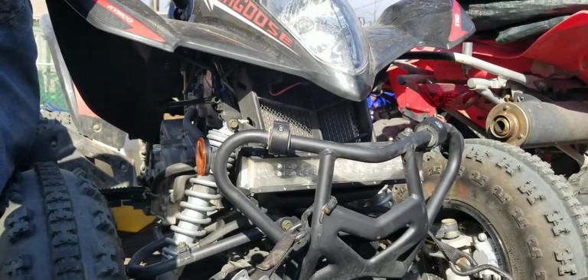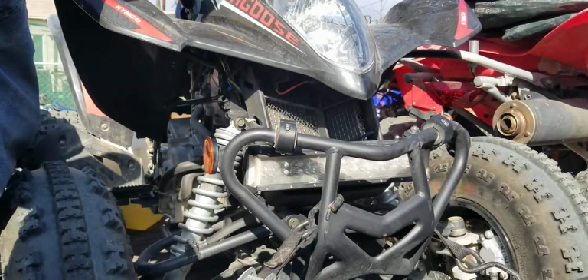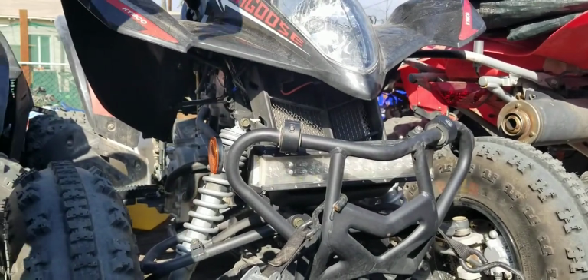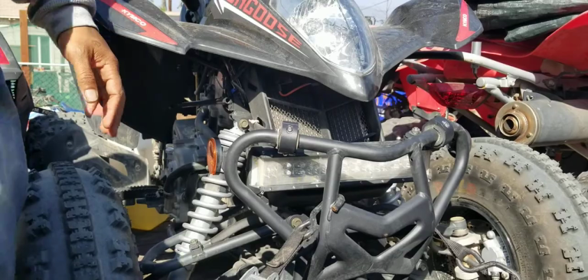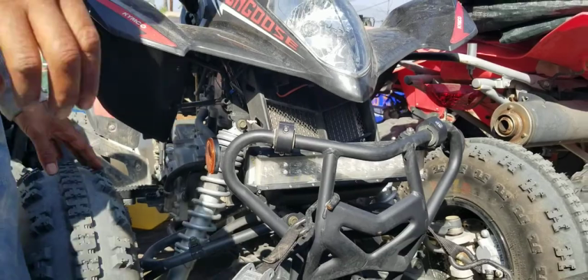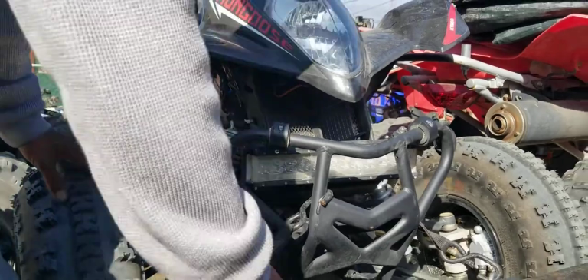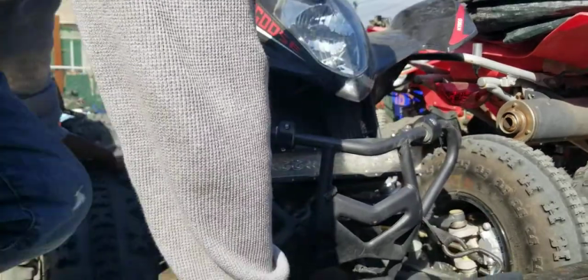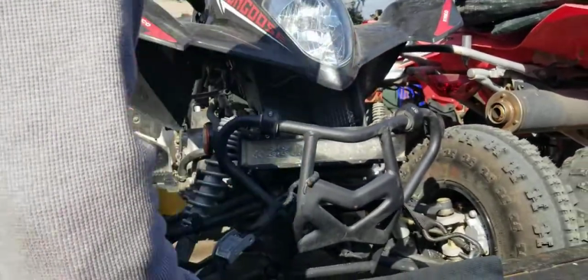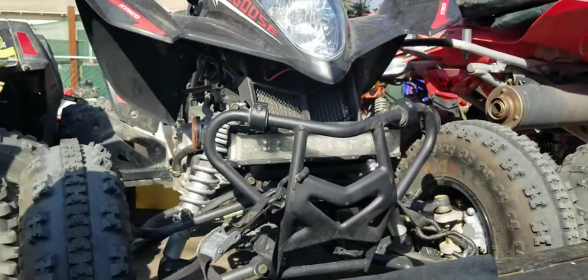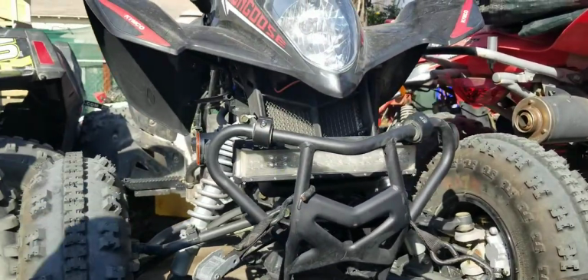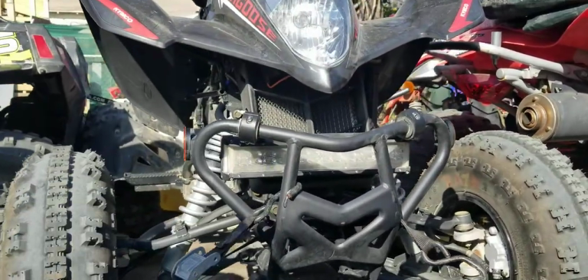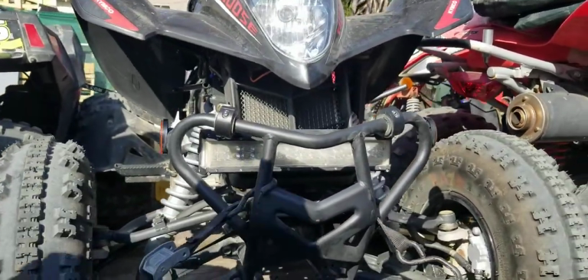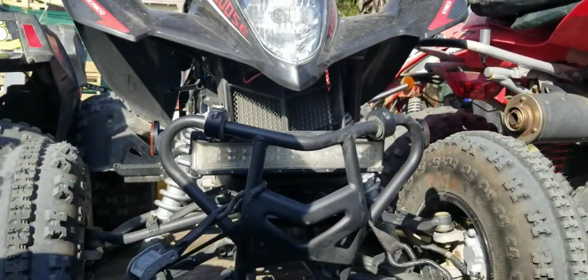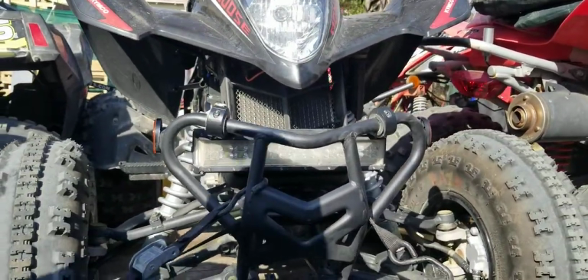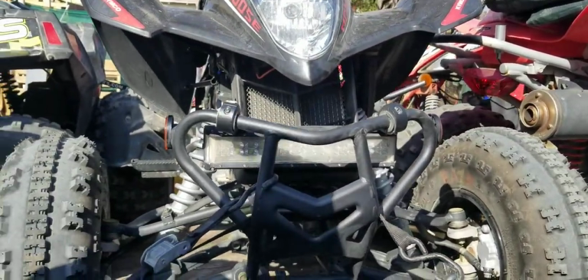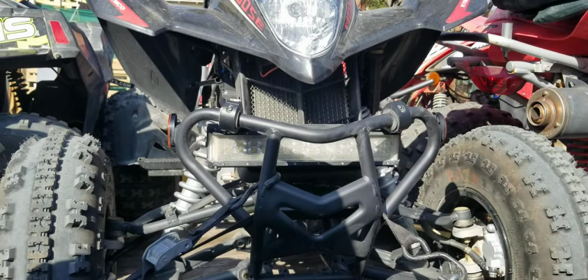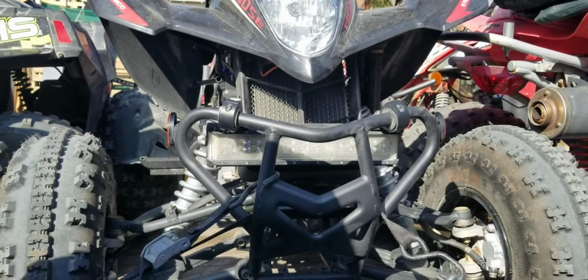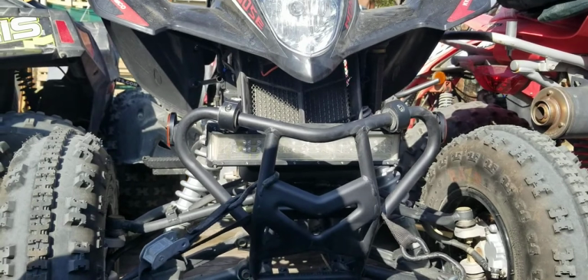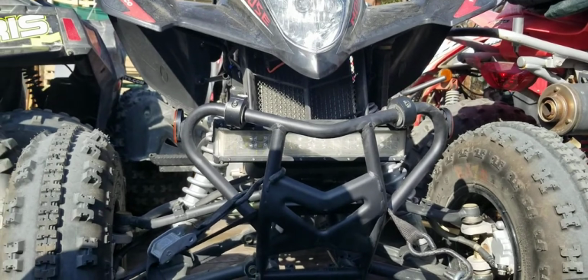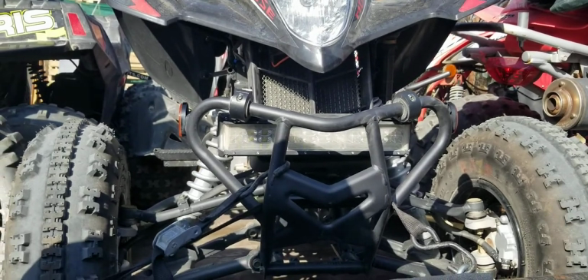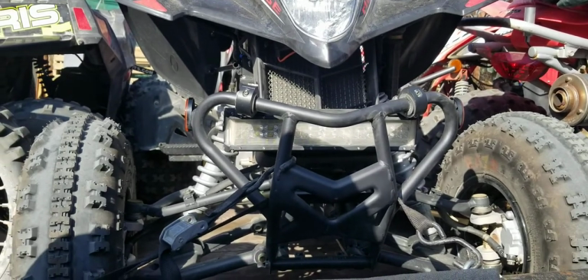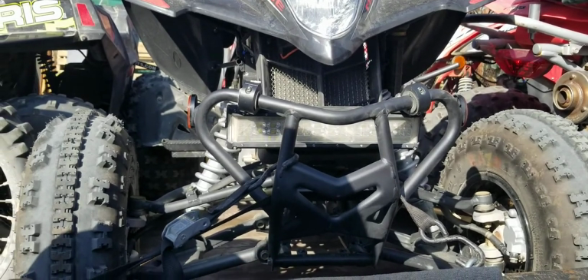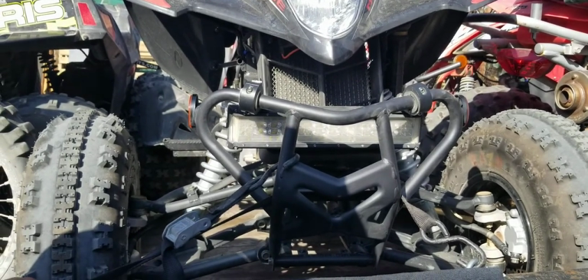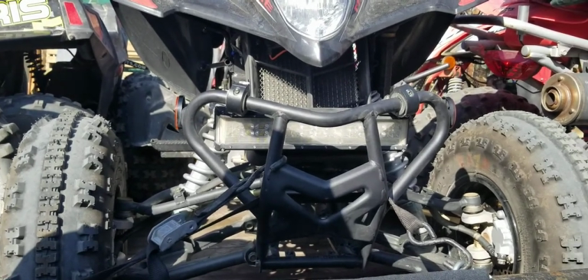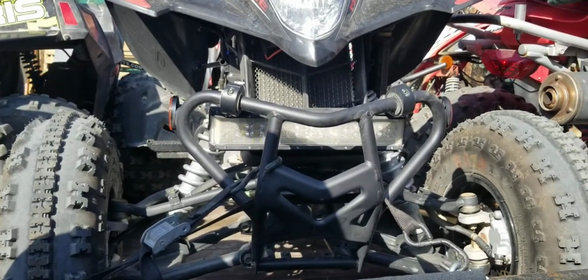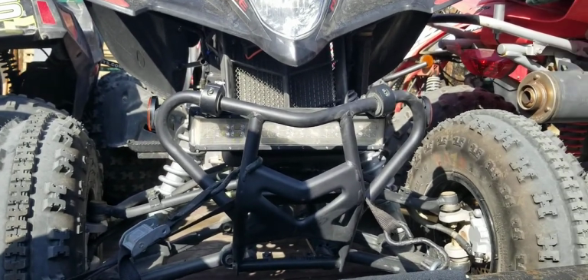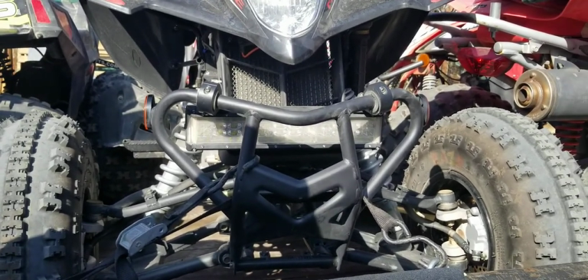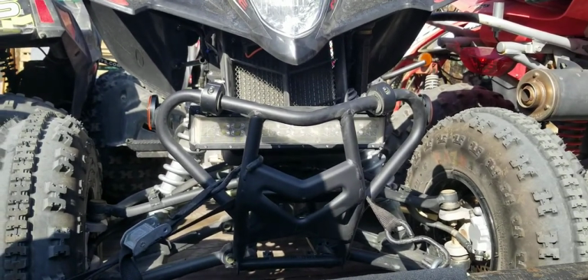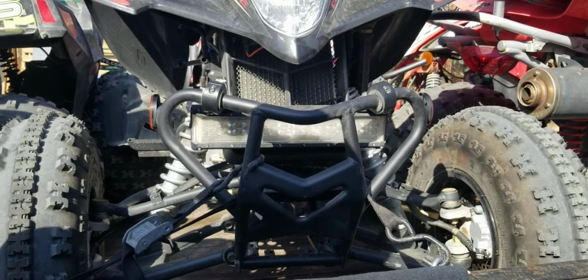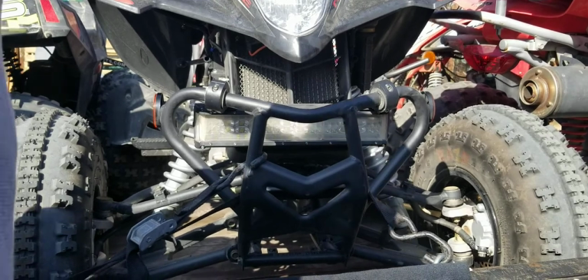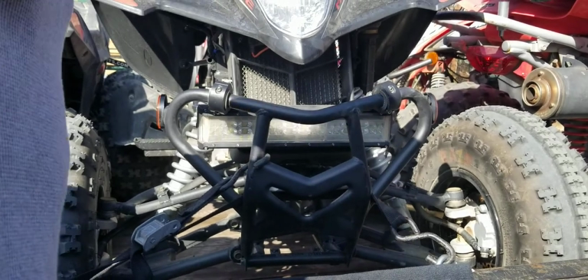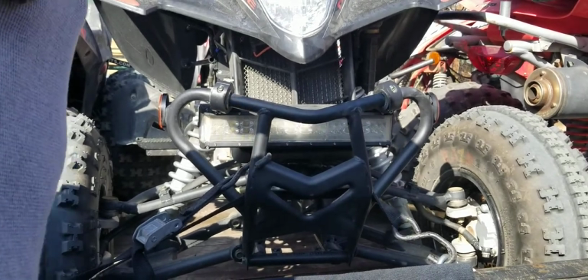Hopefully that will solve her night riding problem, but we'll see — because she's blind at night! Anyway, that's just a quick update on the 270. Thanks guys.